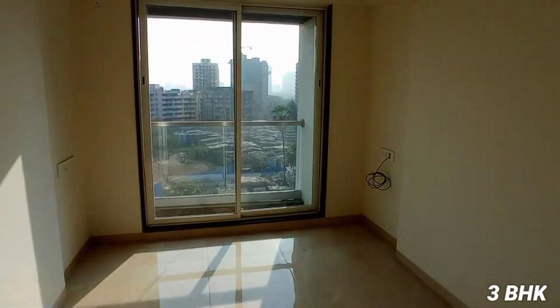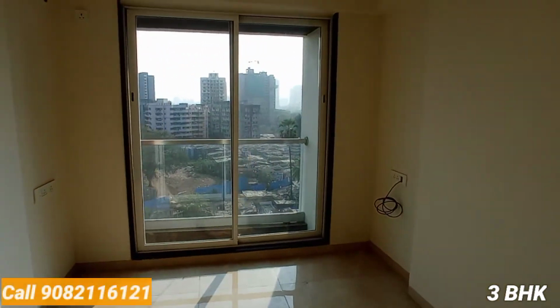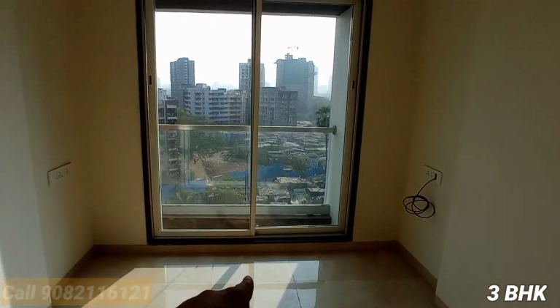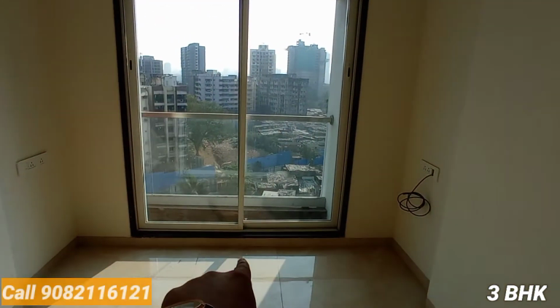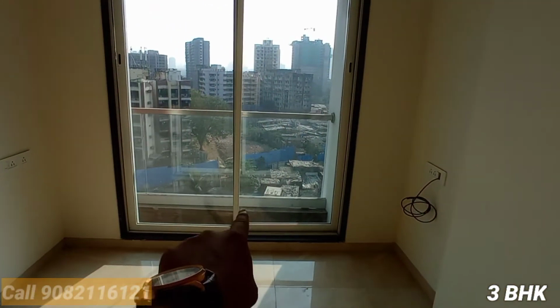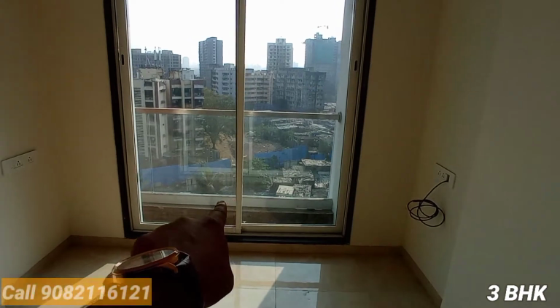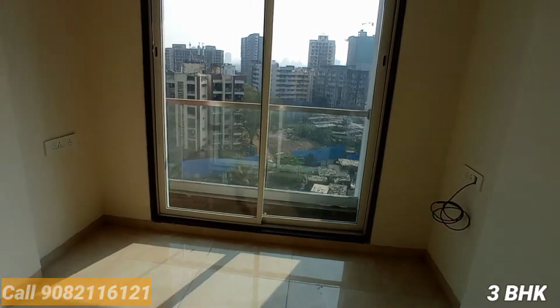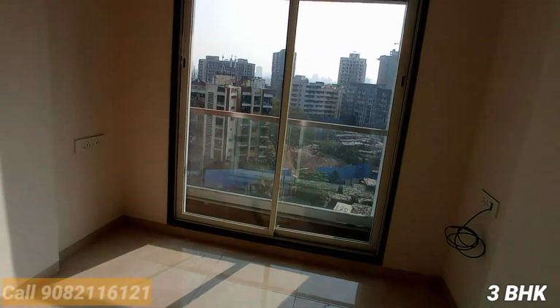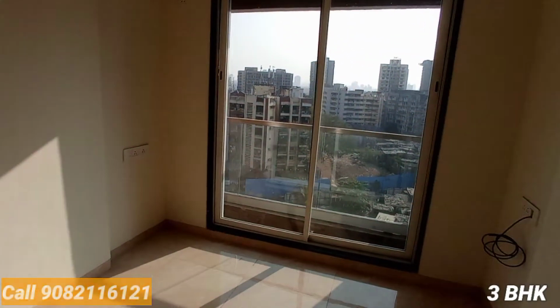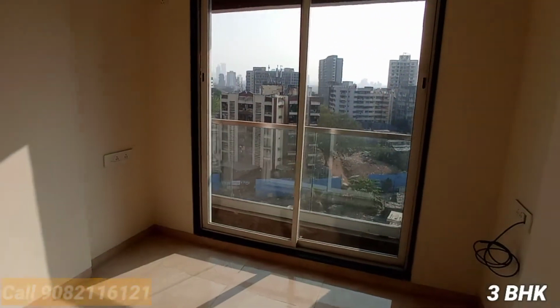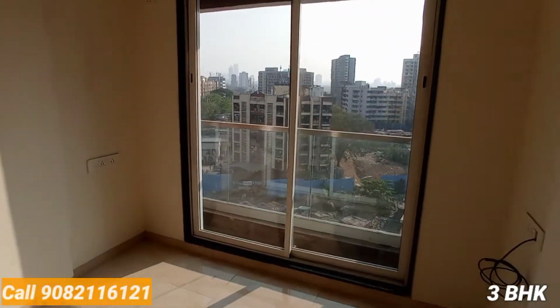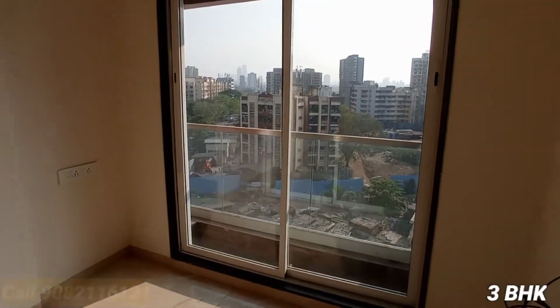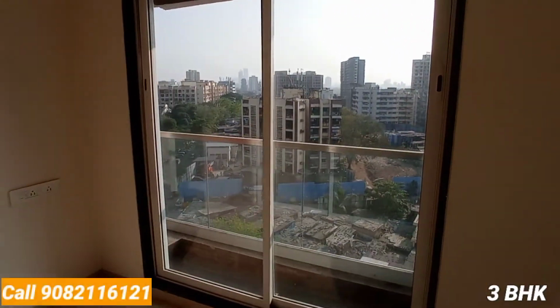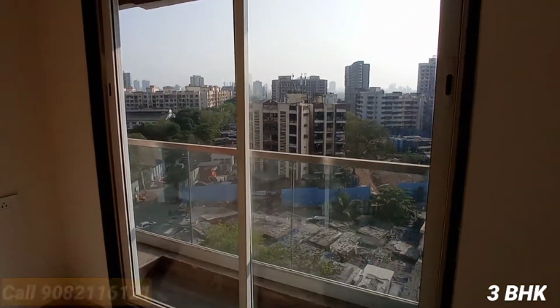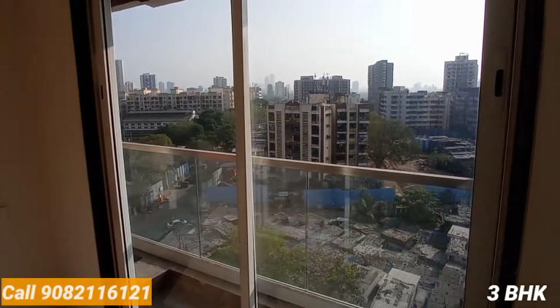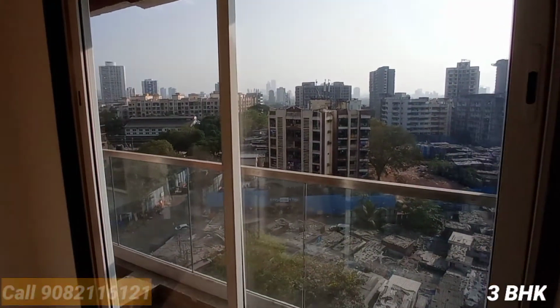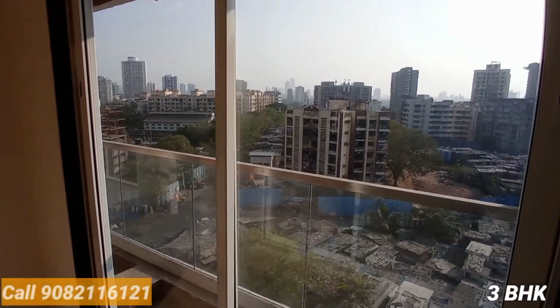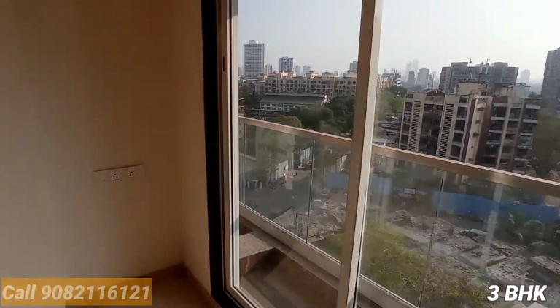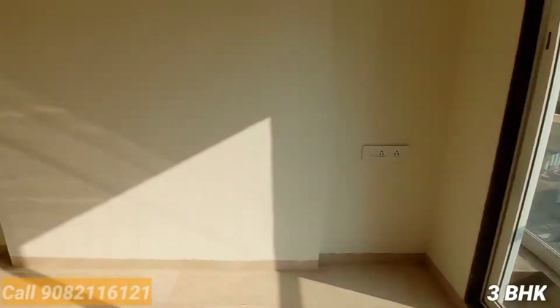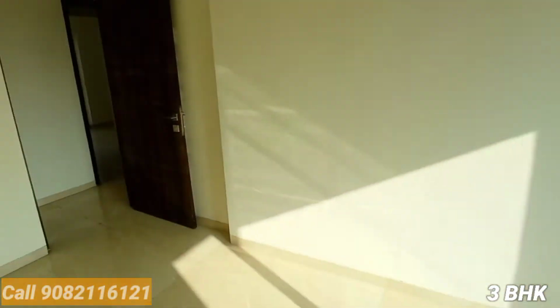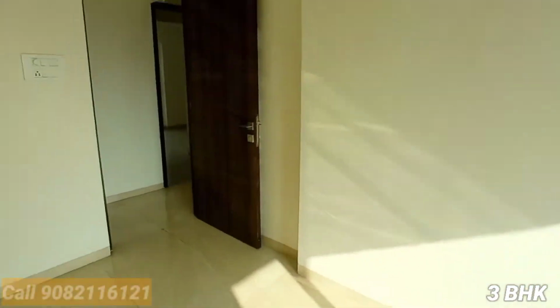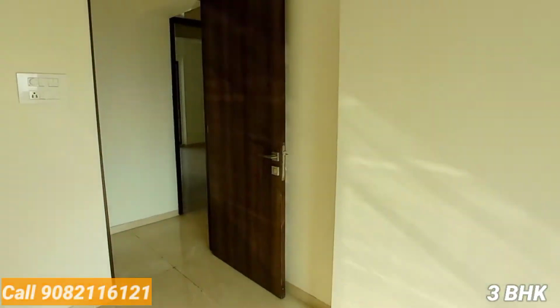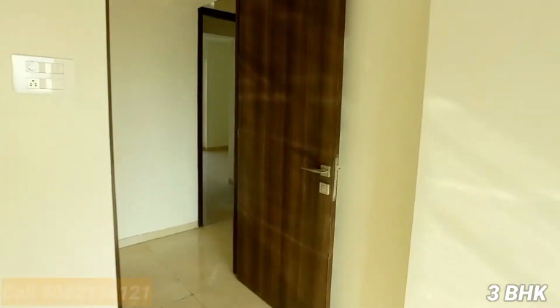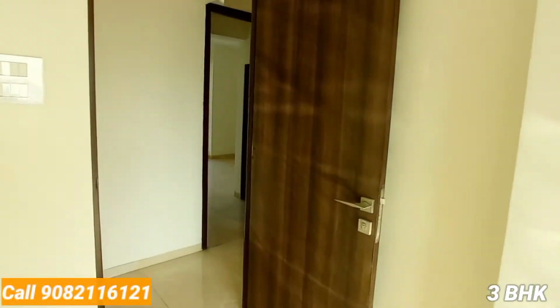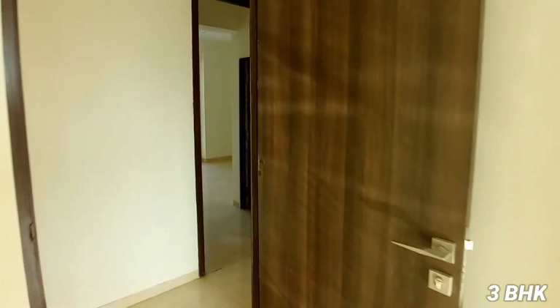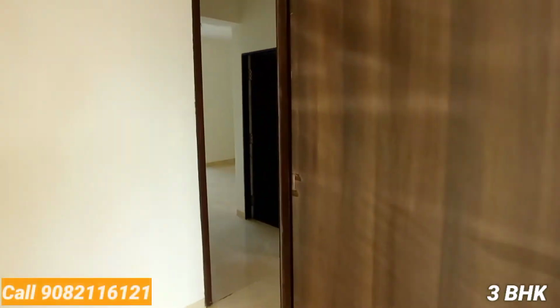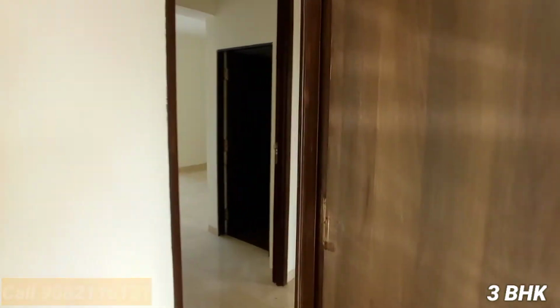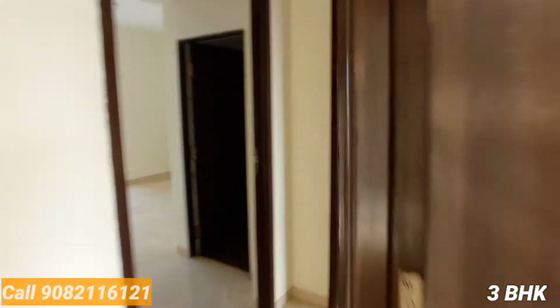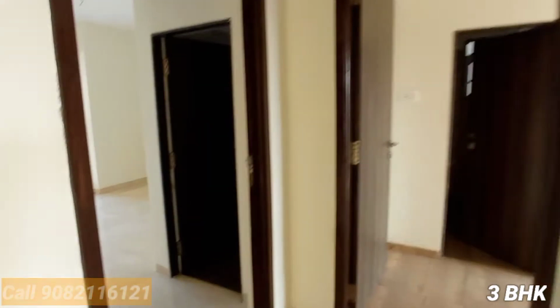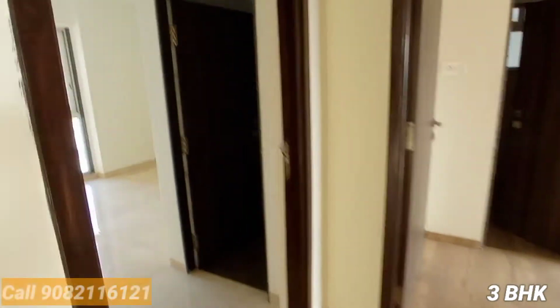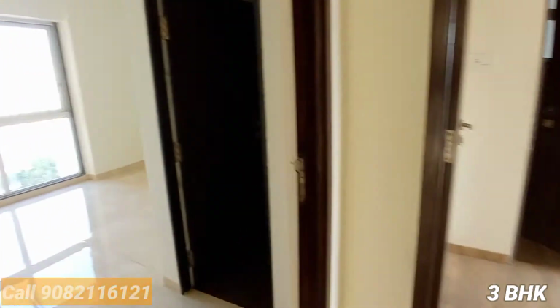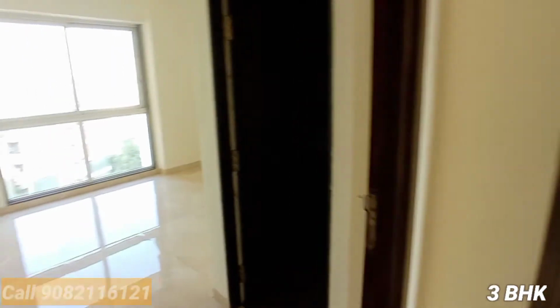The balcony concept in the bedrooms — that is the balcony area. Borivali station is very close to this side, and the highway as well.